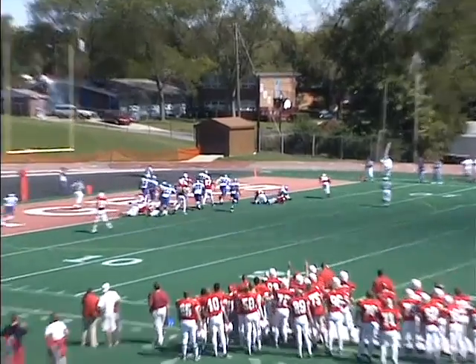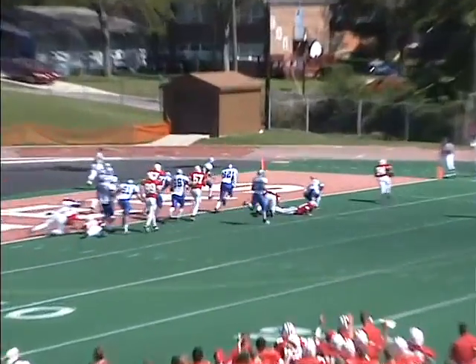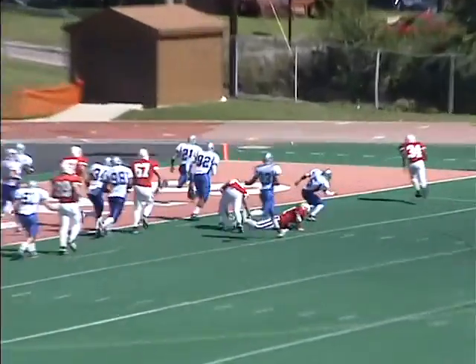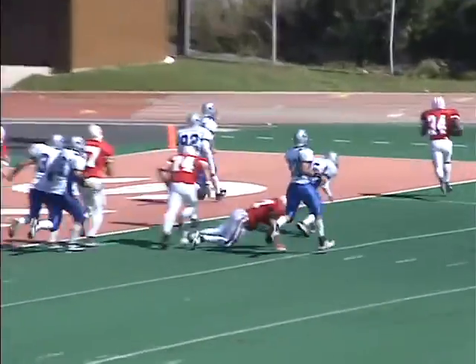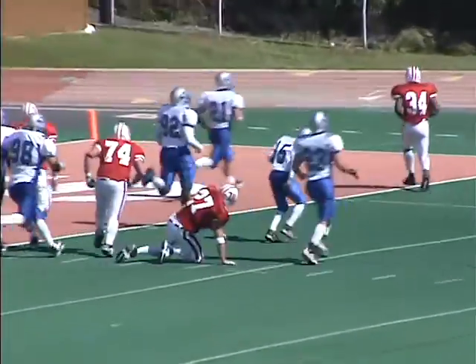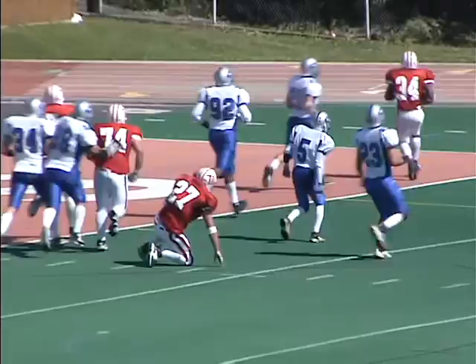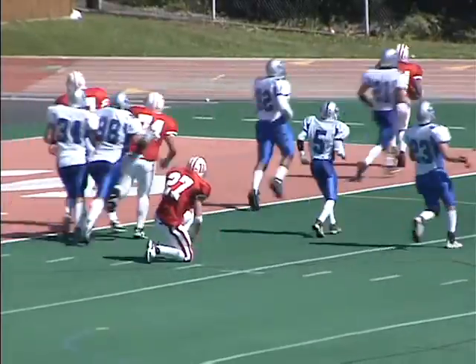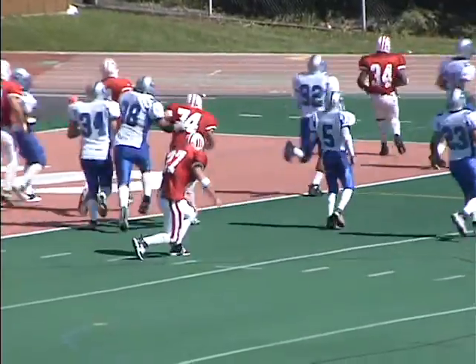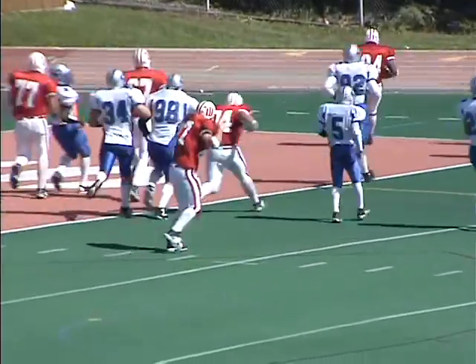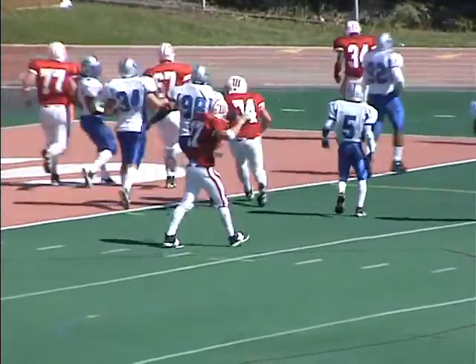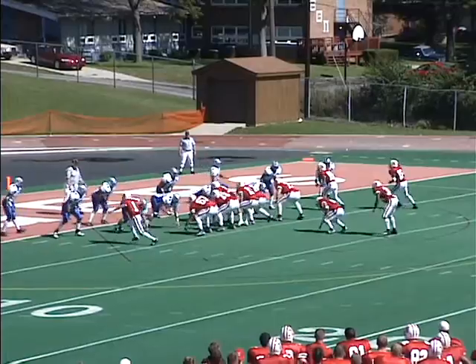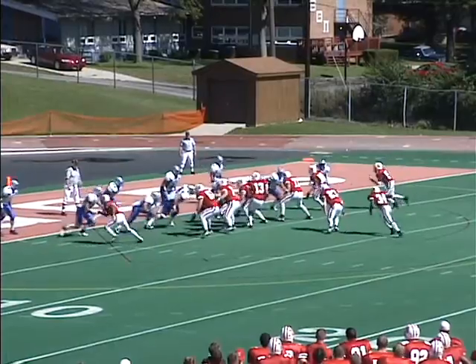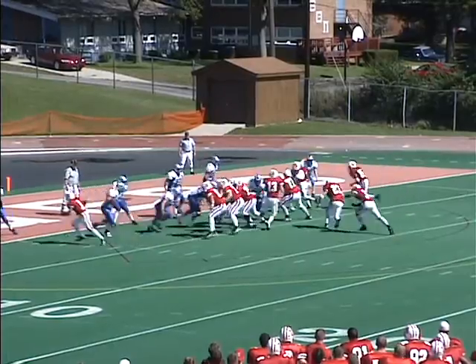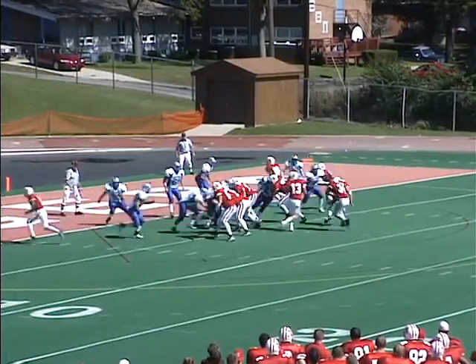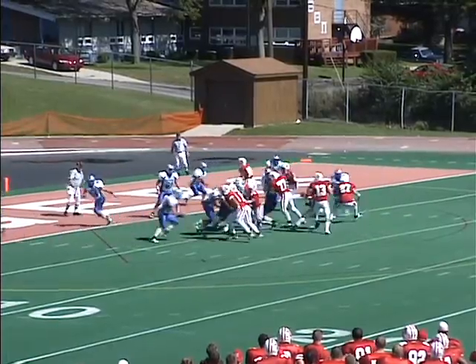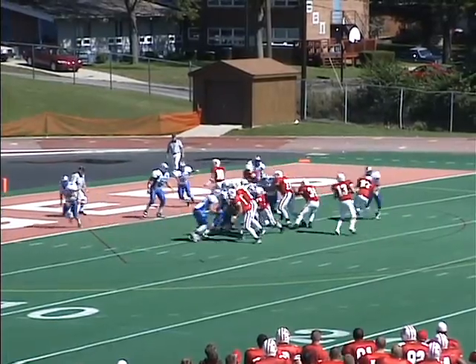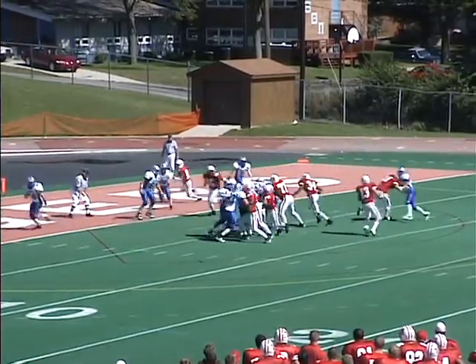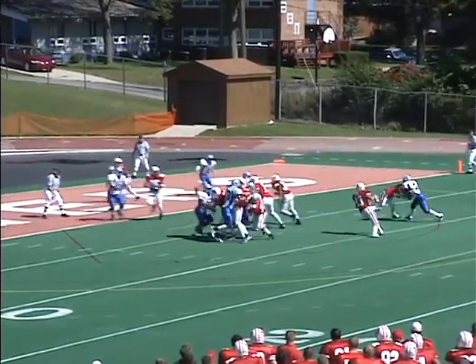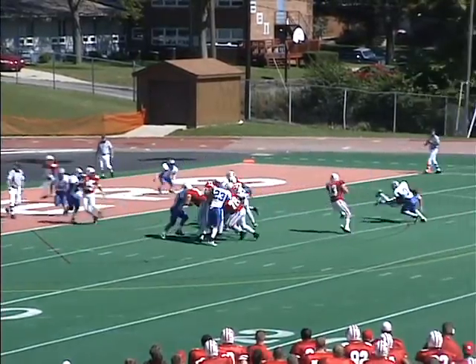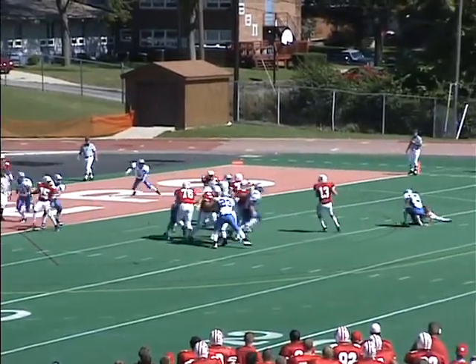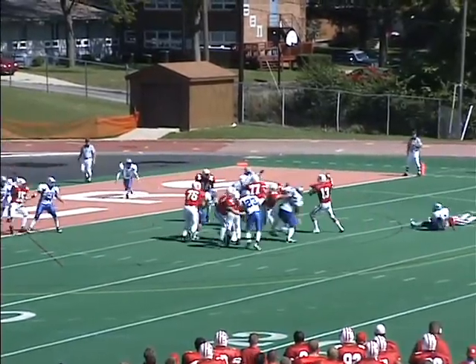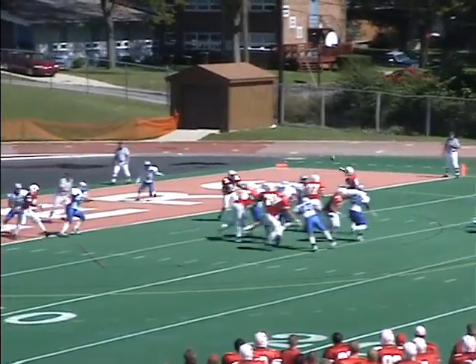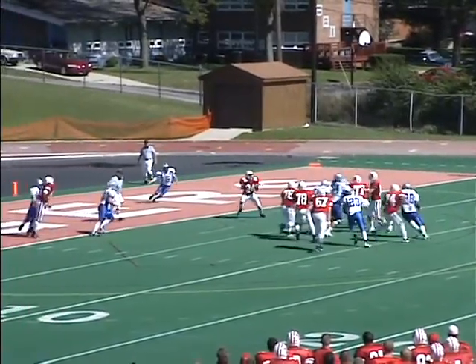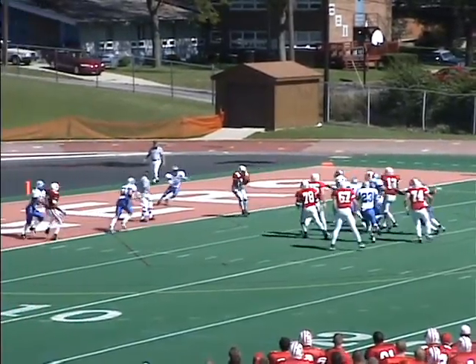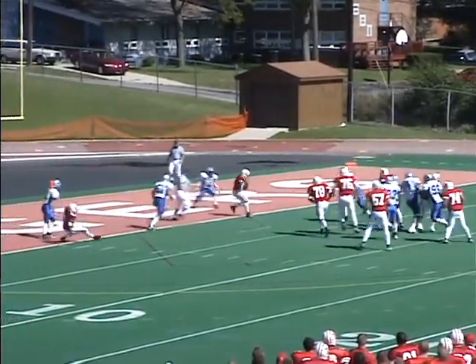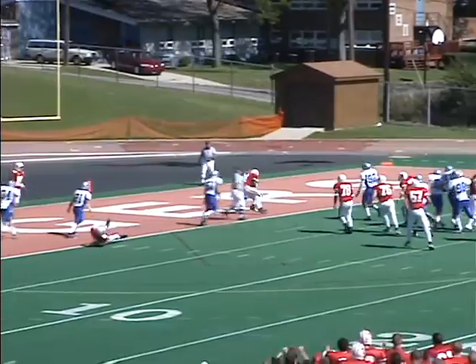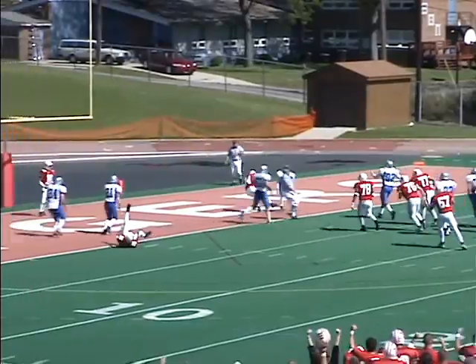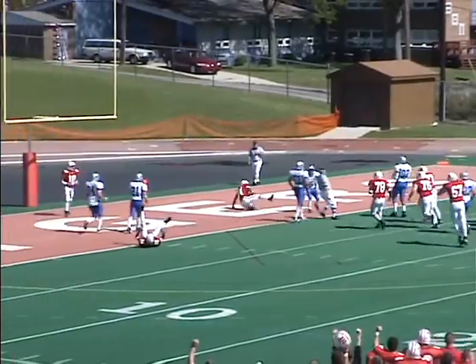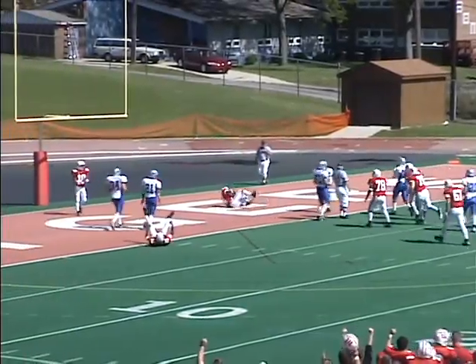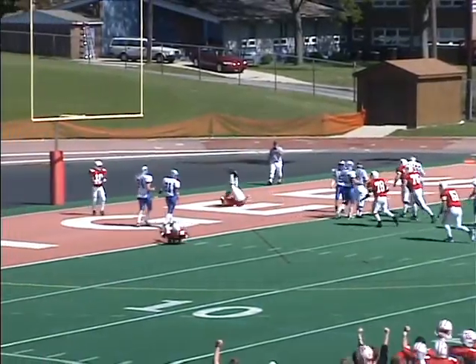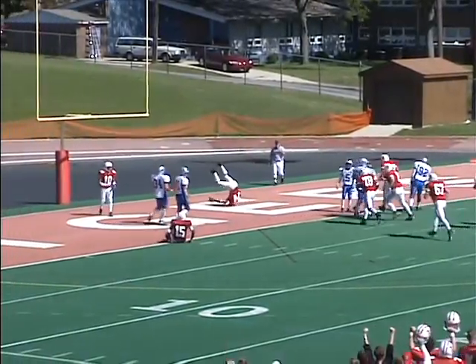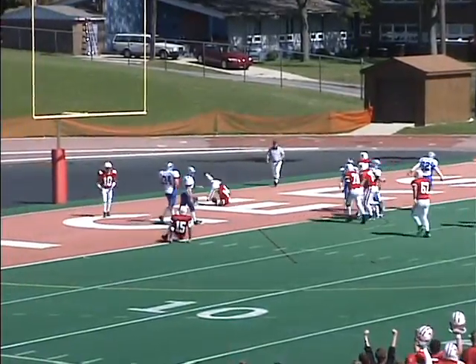Hampshire gets a great block and goes into the end zone. Touchdown! And Holmes wants to throw now — drops back, looks, looks, shovels it ahead and the pass is caught for the 2-point conversion.